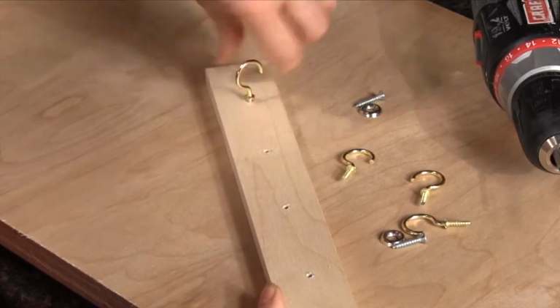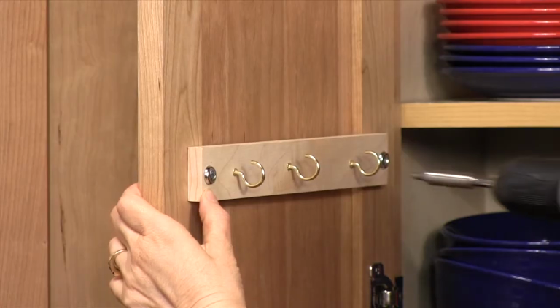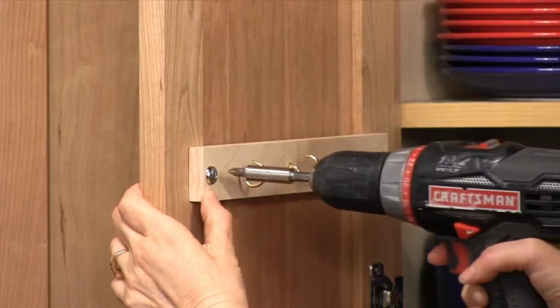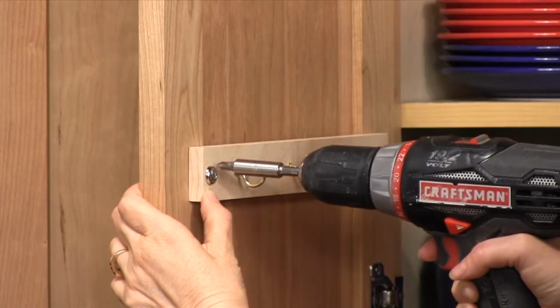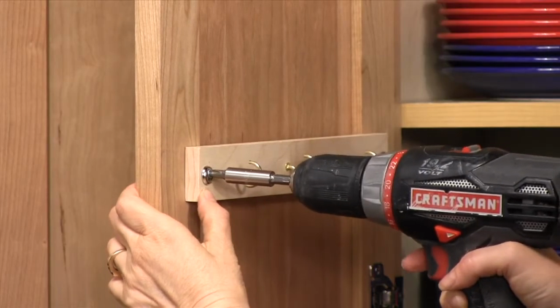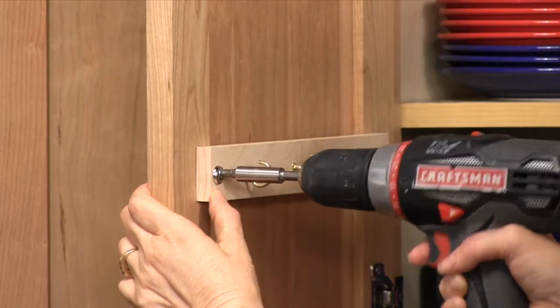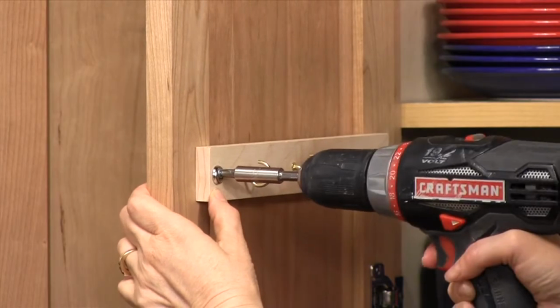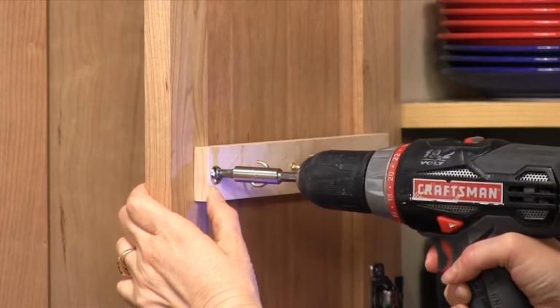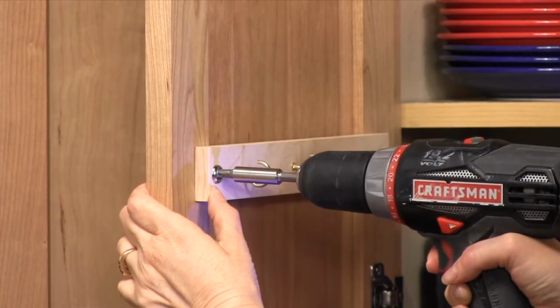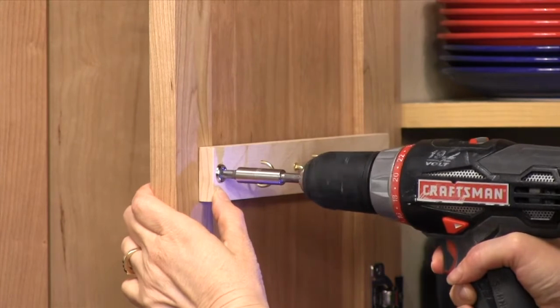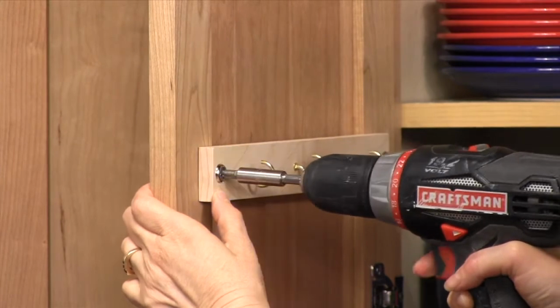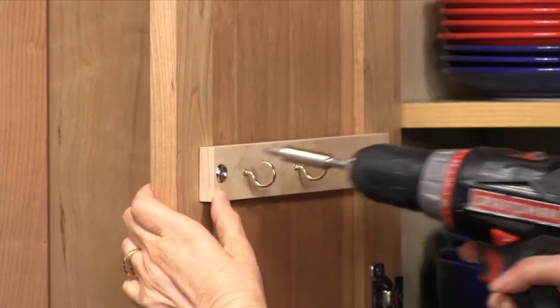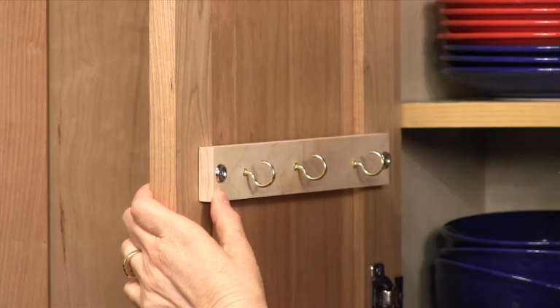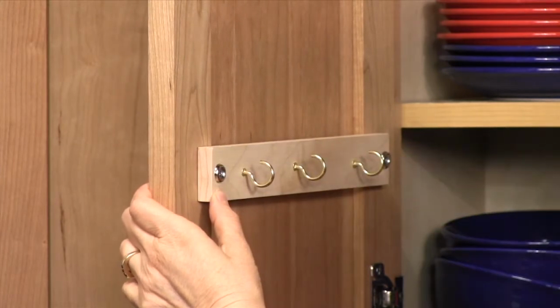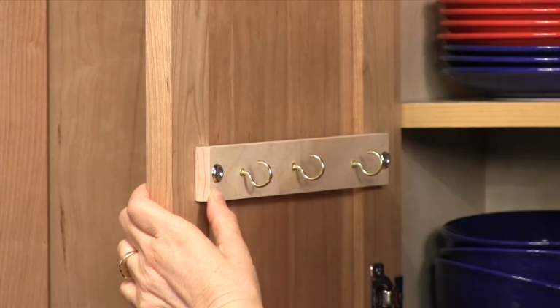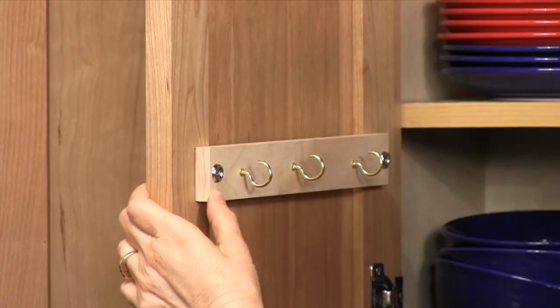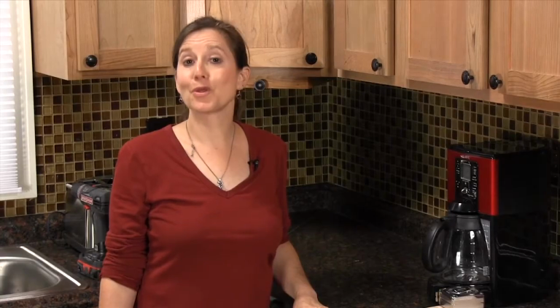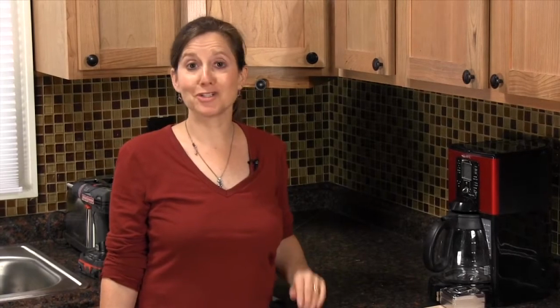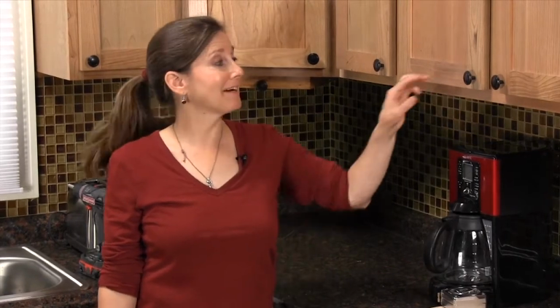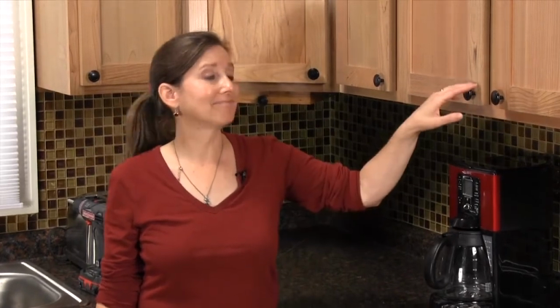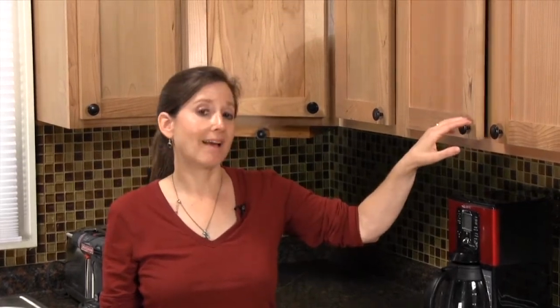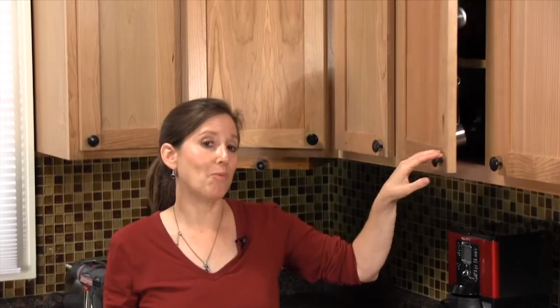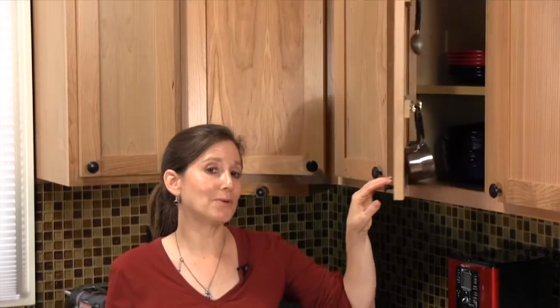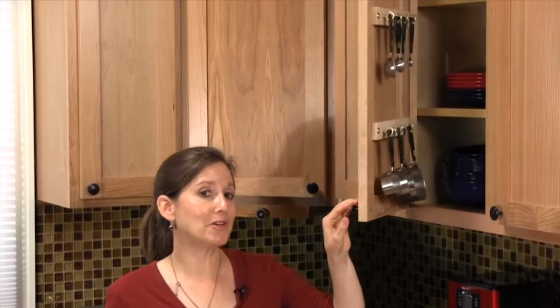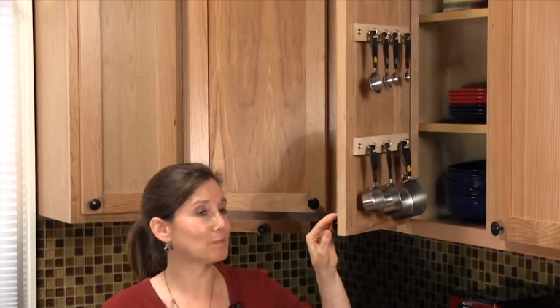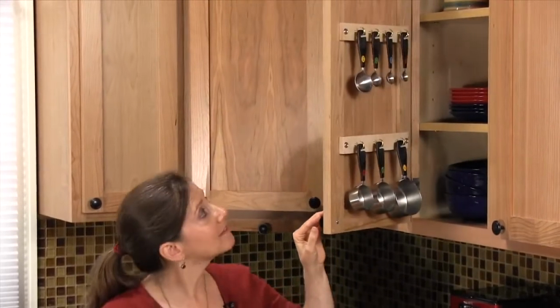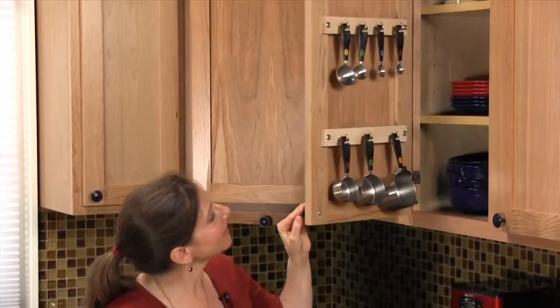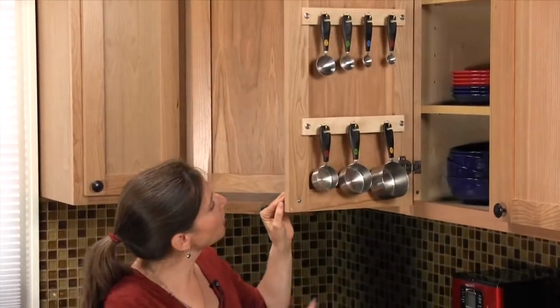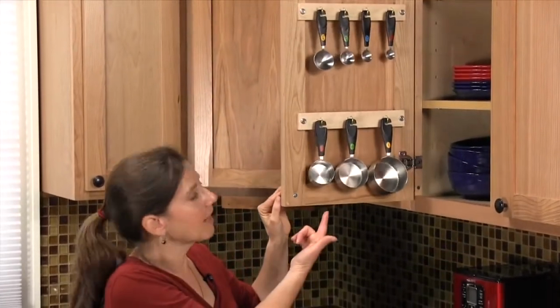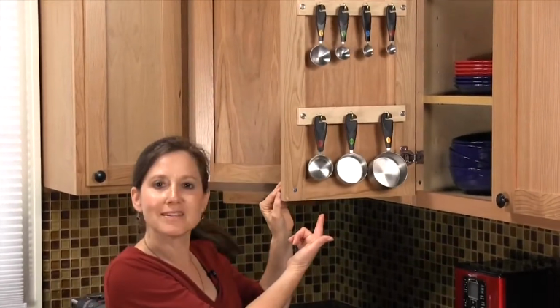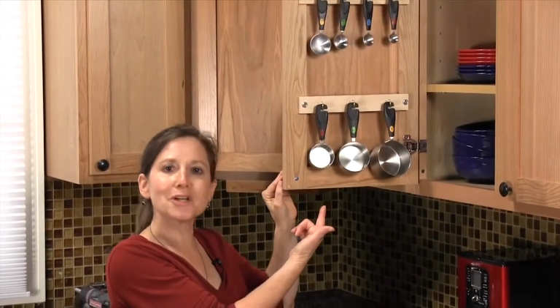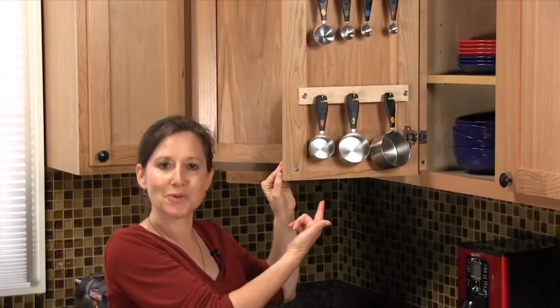Make sure you pre-drill a hole for your mounting screw. Then install your strip and you're ready to hang your cups. The project is done — I've got one strip for measuring spoons and another one for cups. It works great.